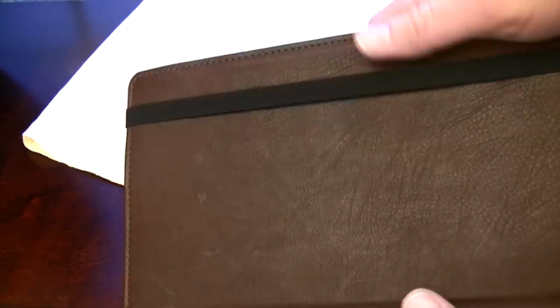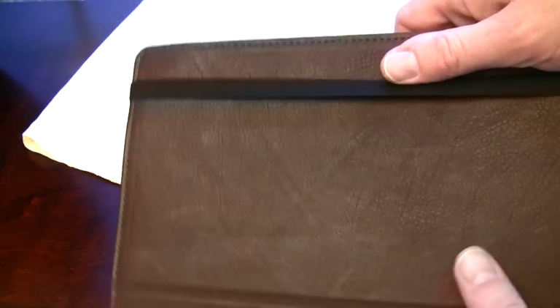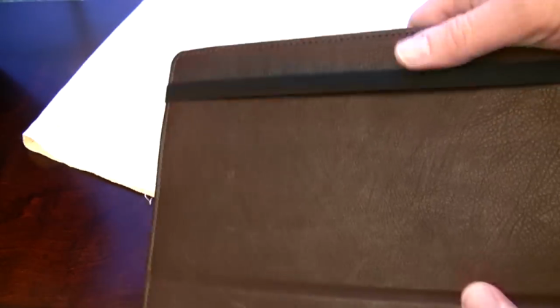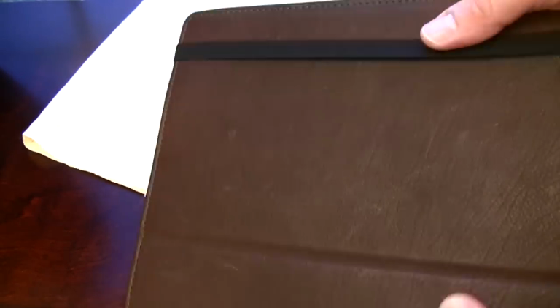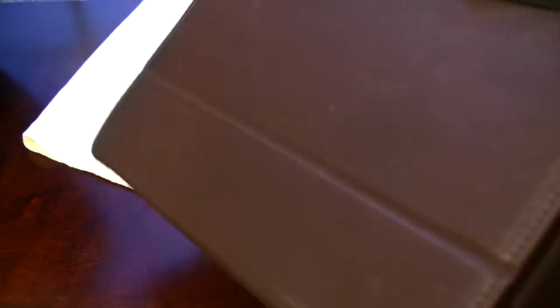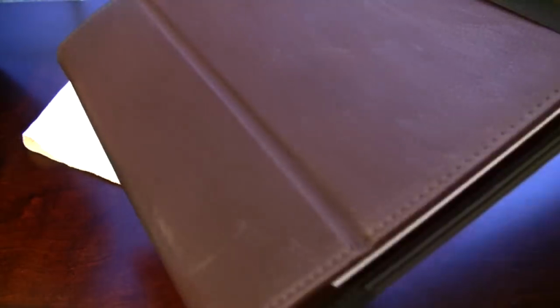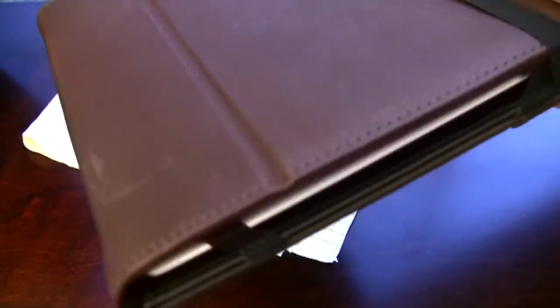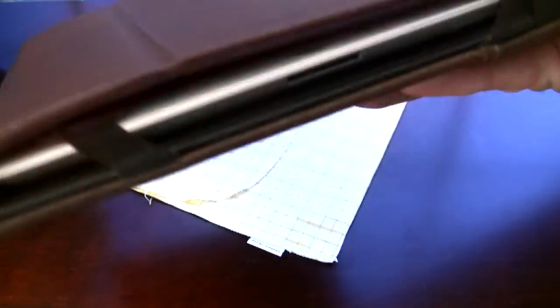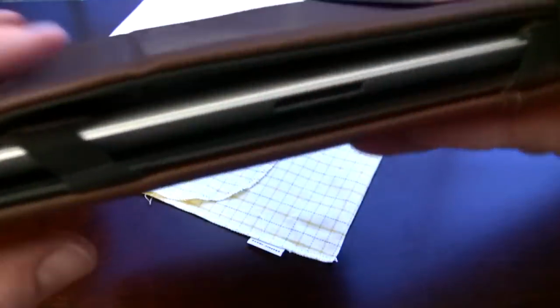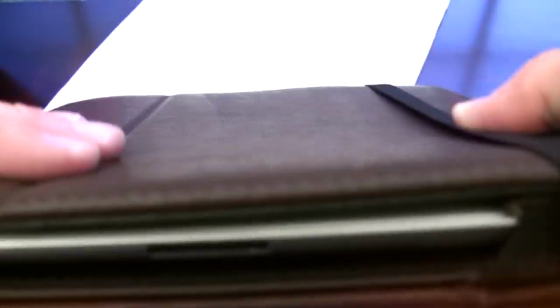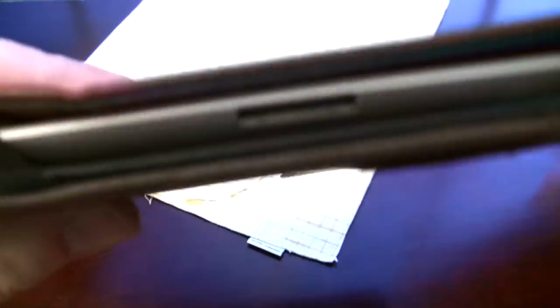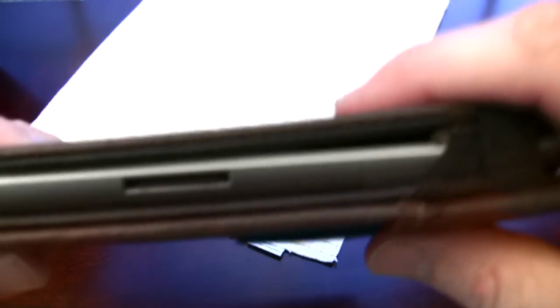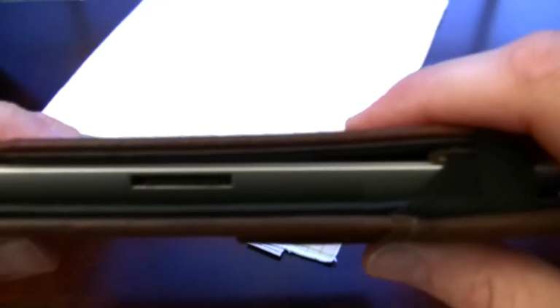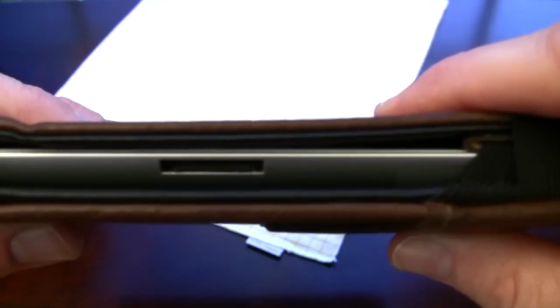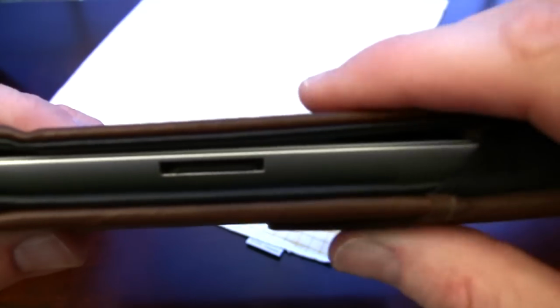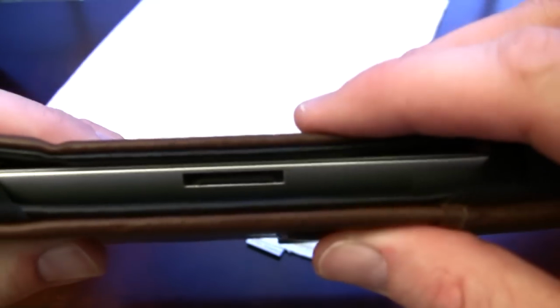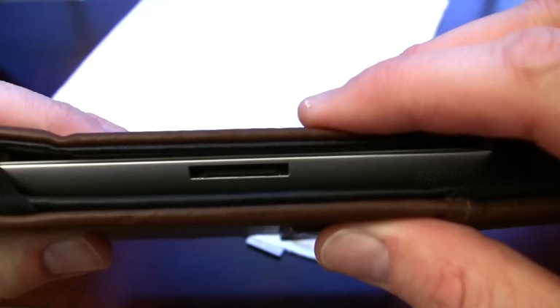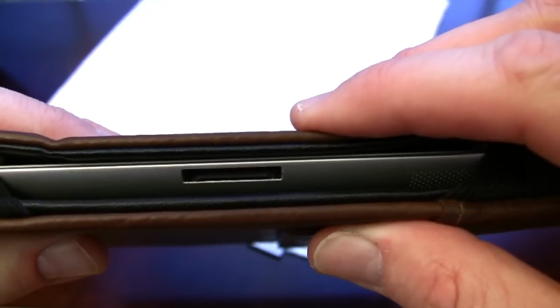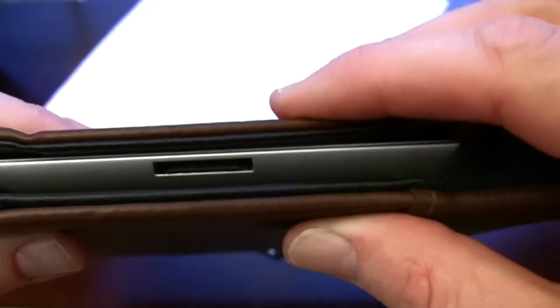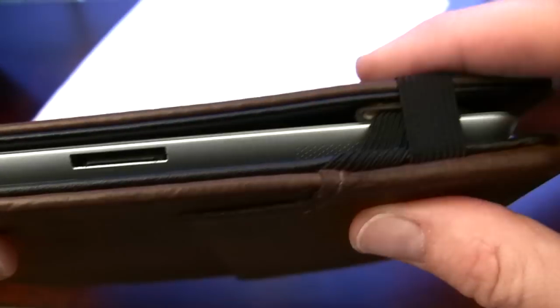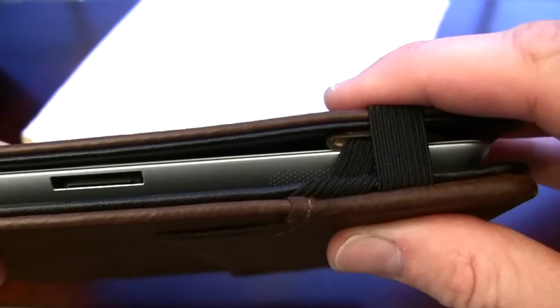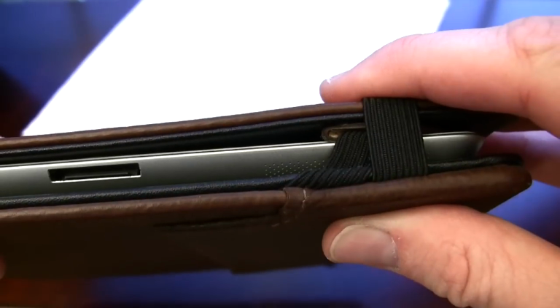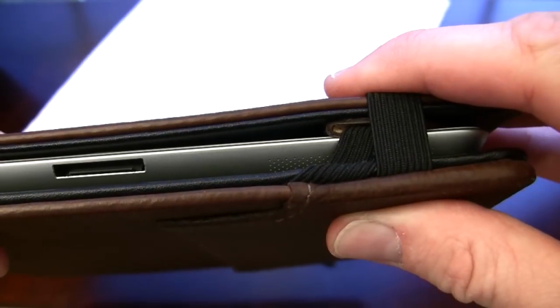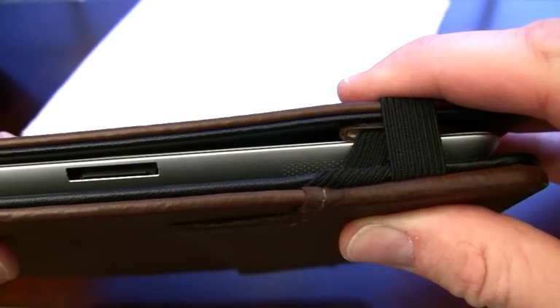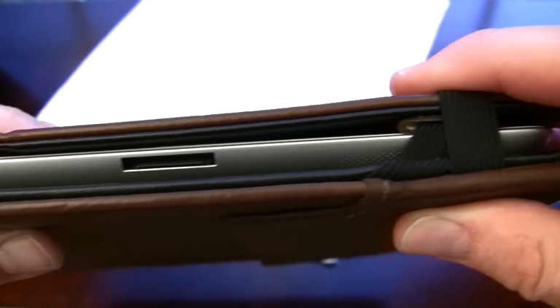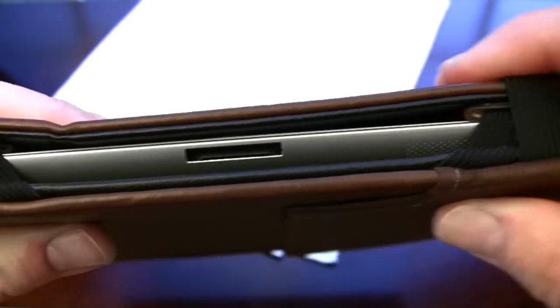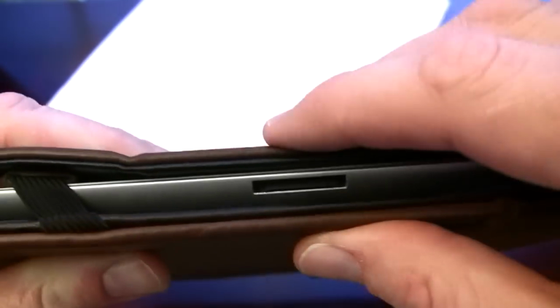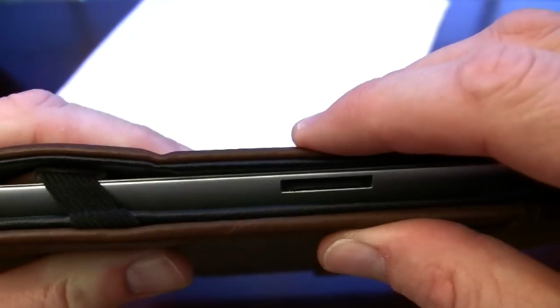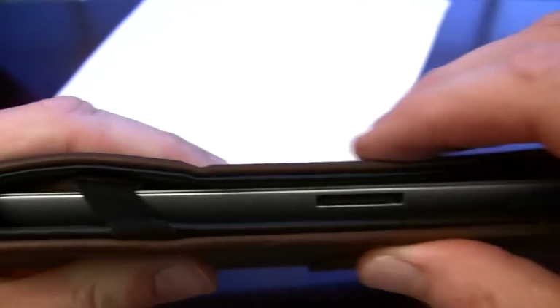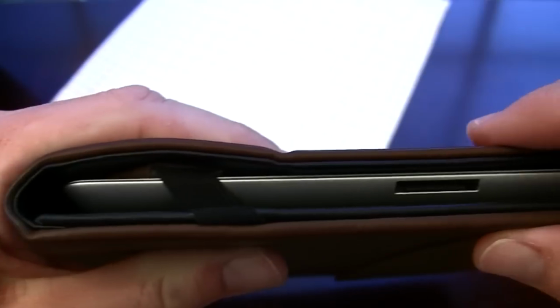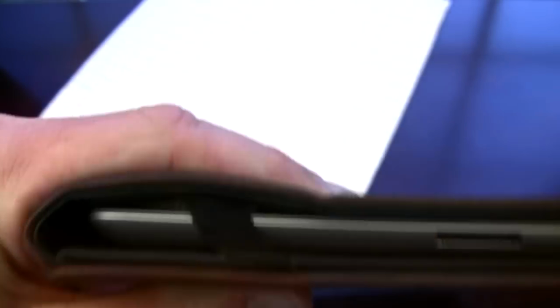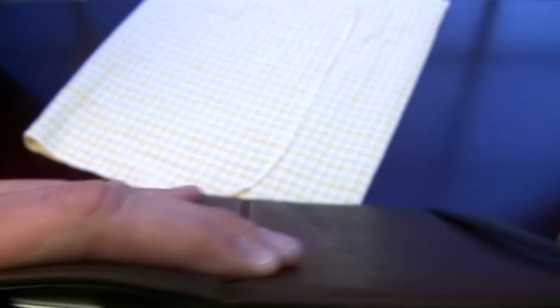It also comes with a Moleskine-type band to help secure it, and I find this to be a good, secure way to make sure that your iPad does not come open.